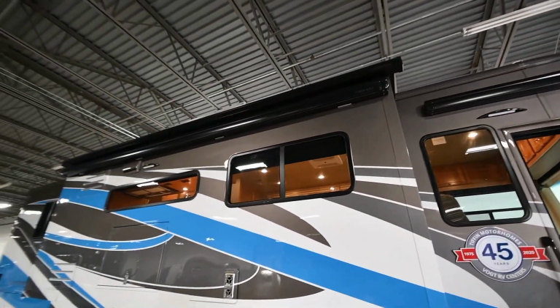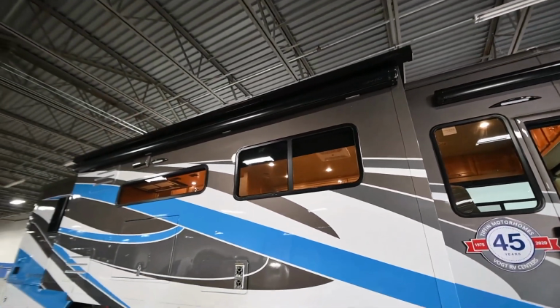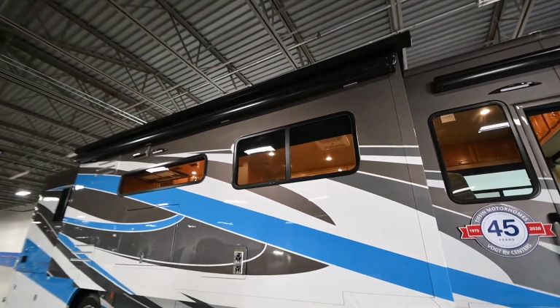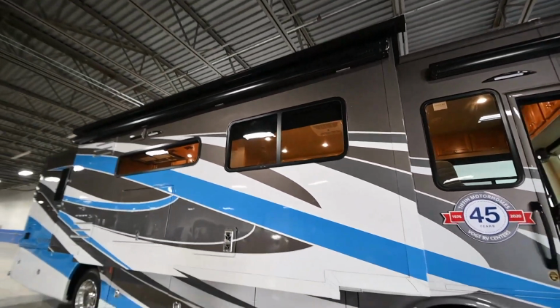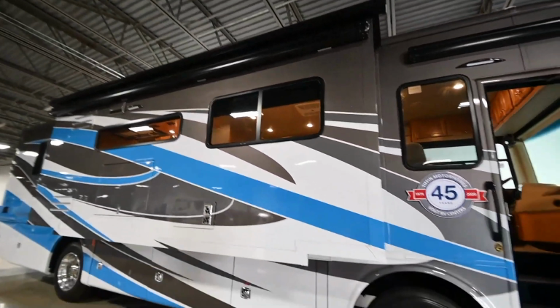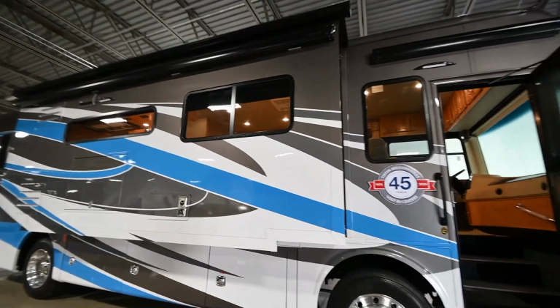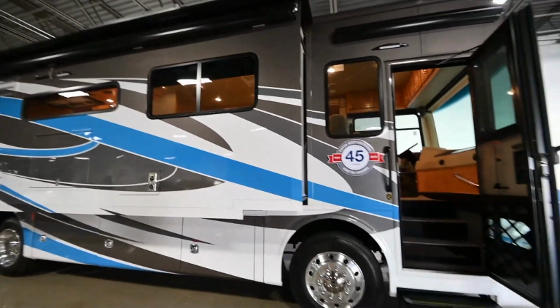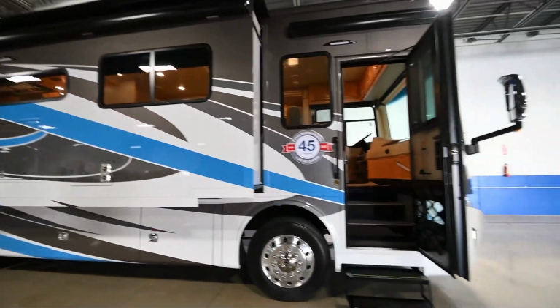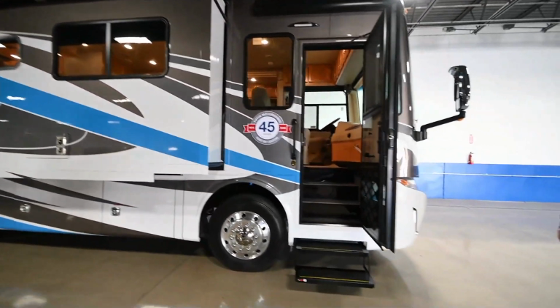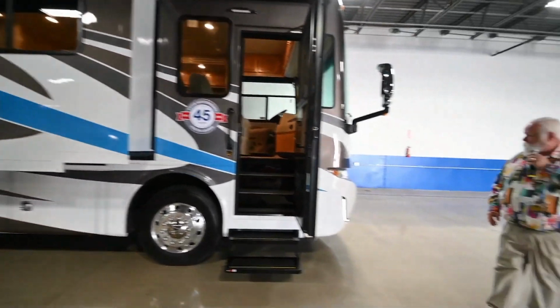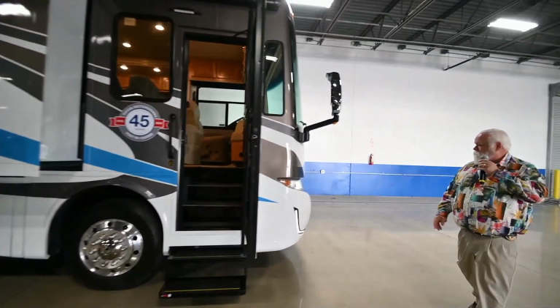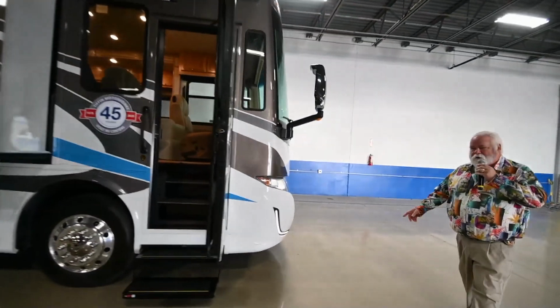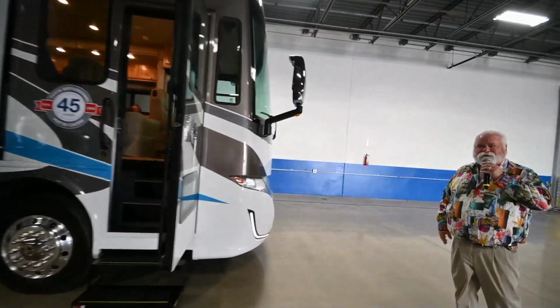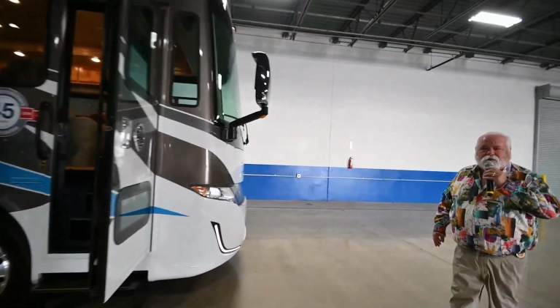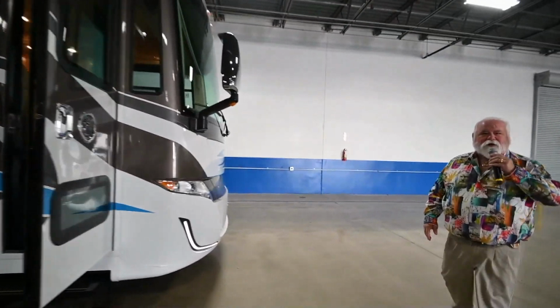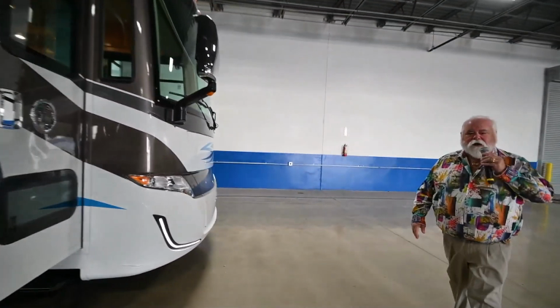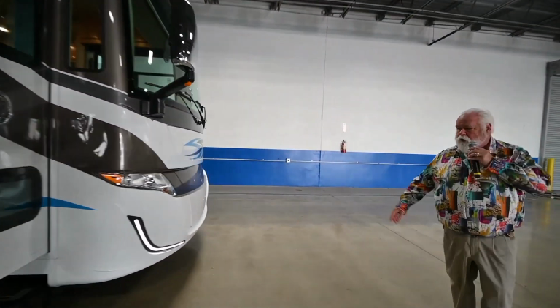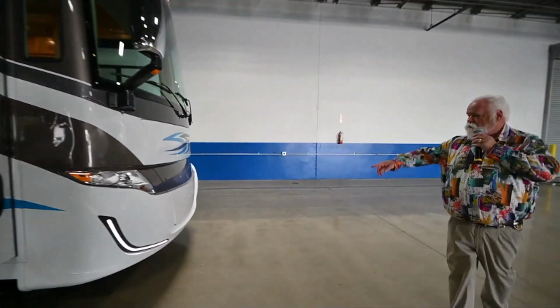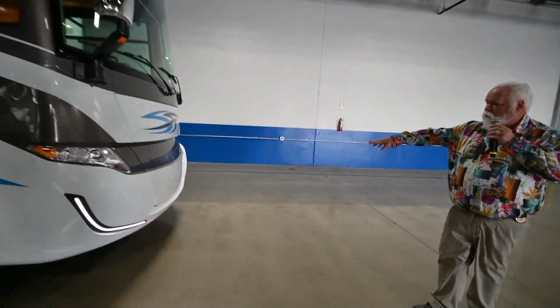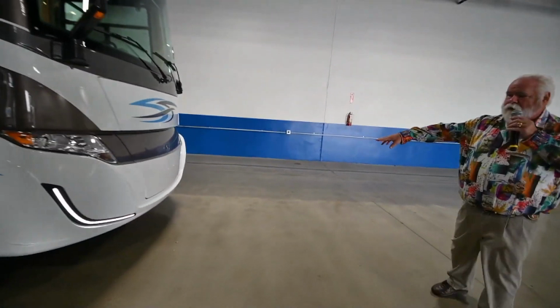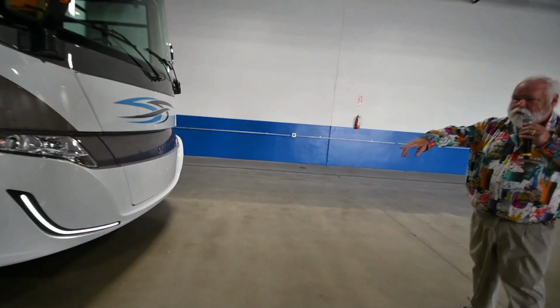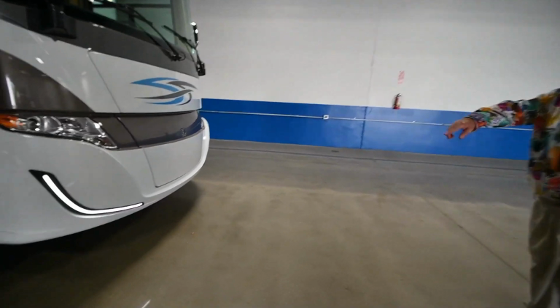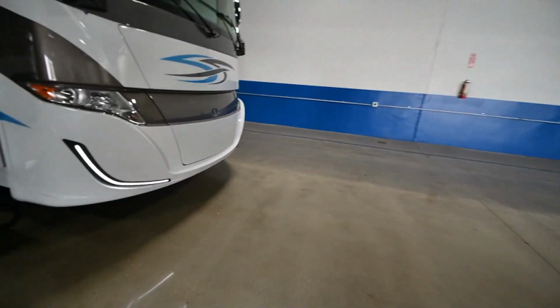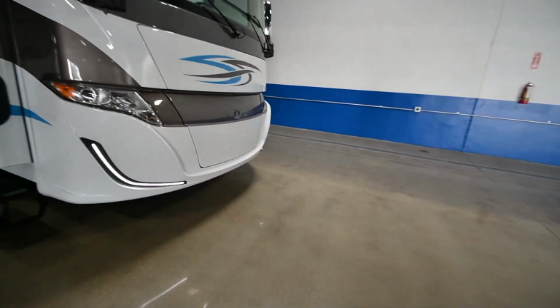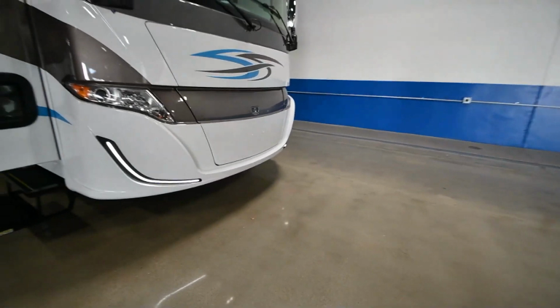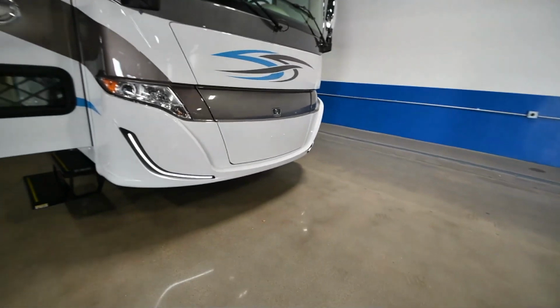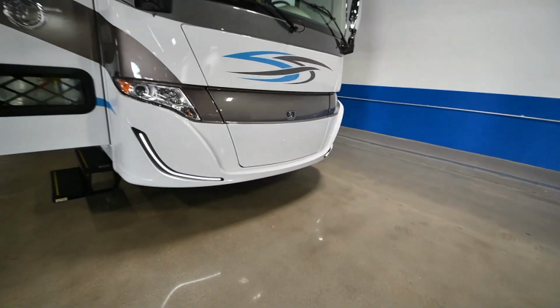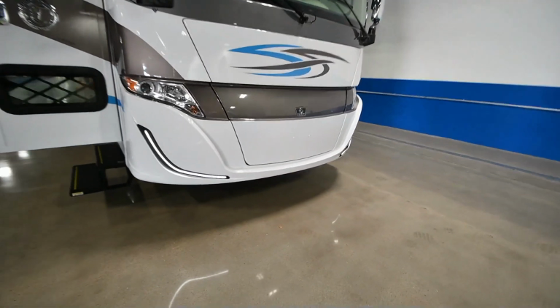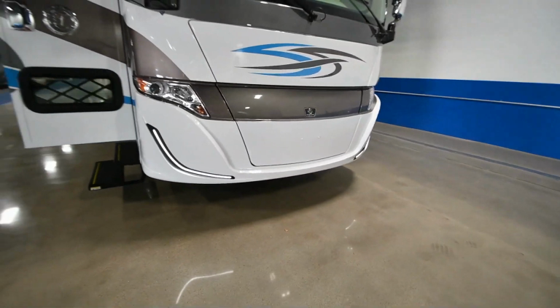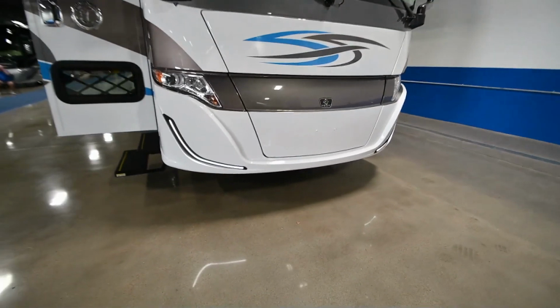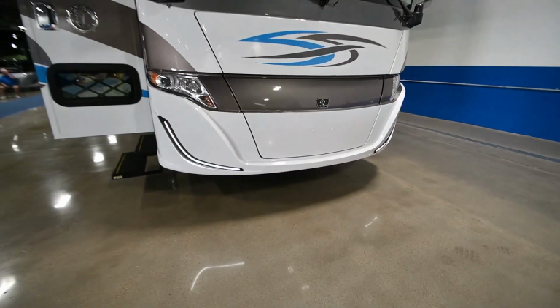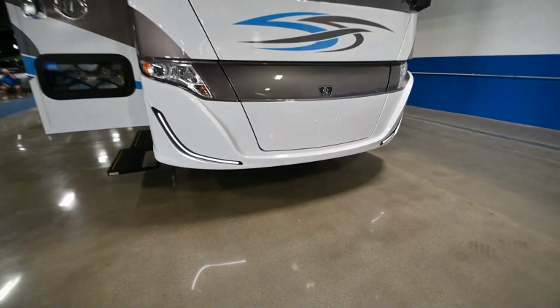This coach — I want to show you one thing up front. It kind of winks at you when you're driving down the road with your running lights. It's kind of like it's smiling at you.